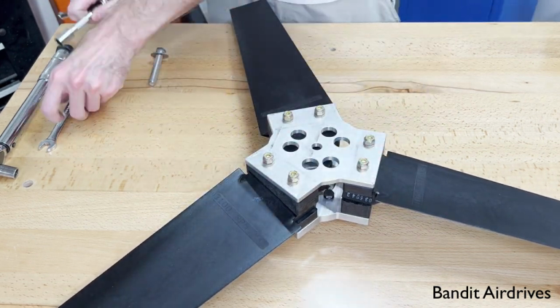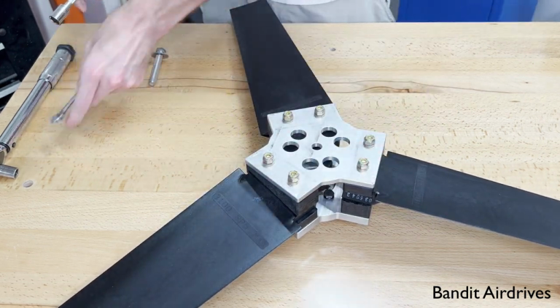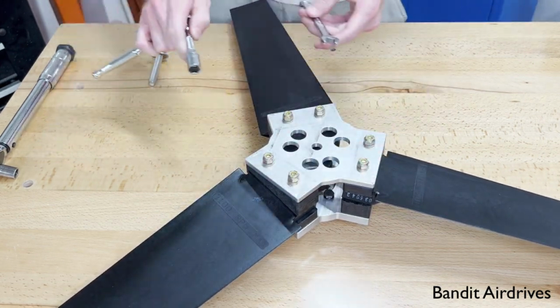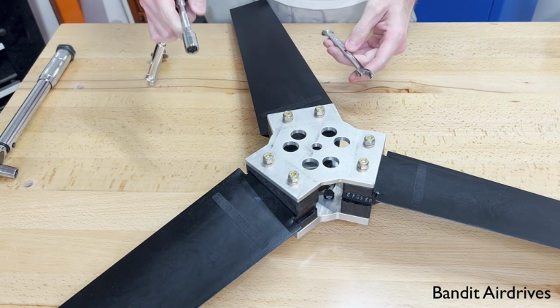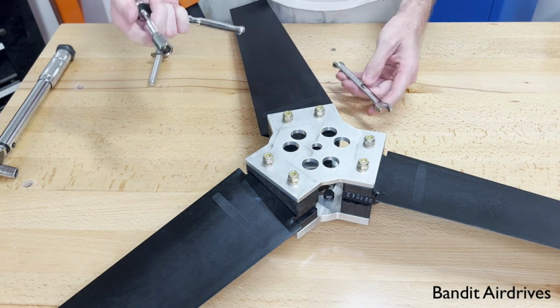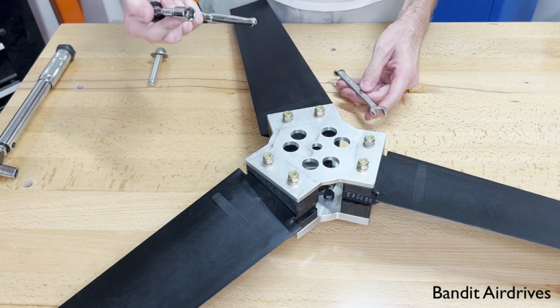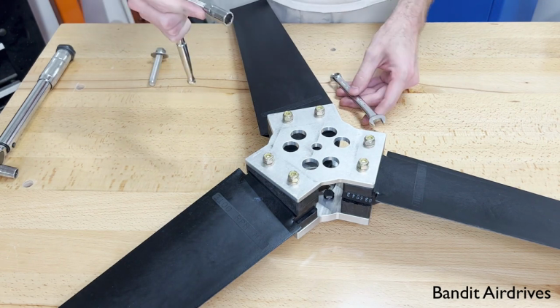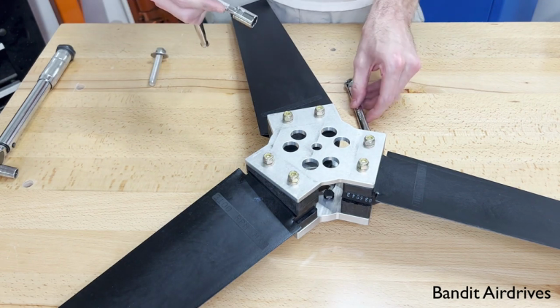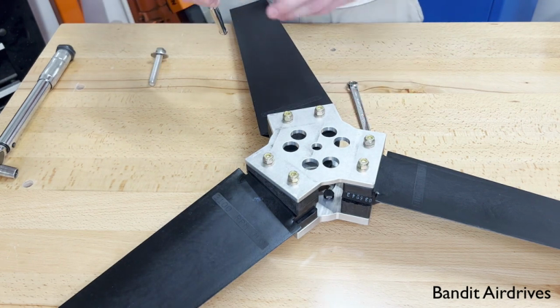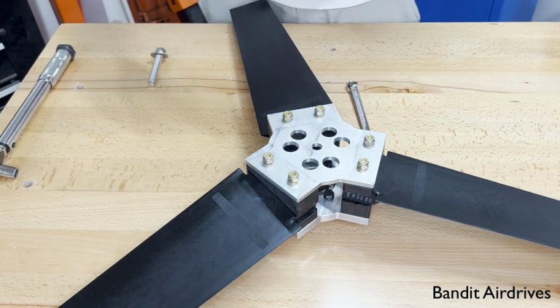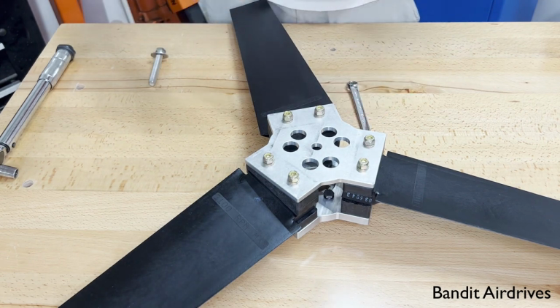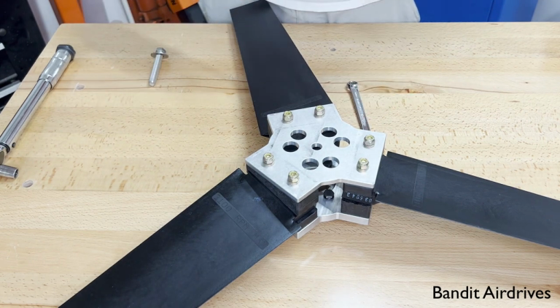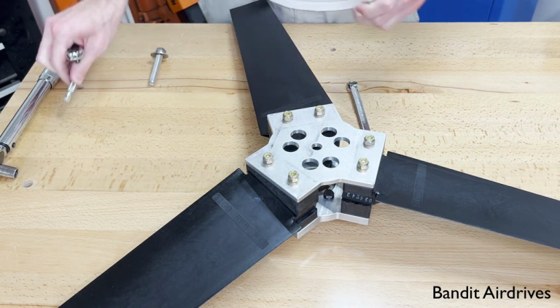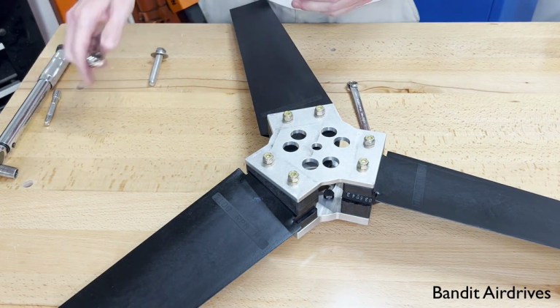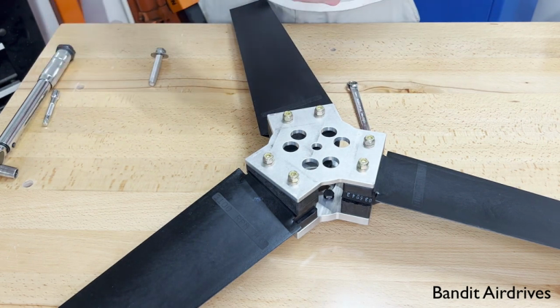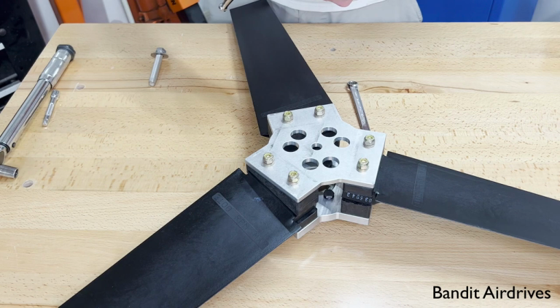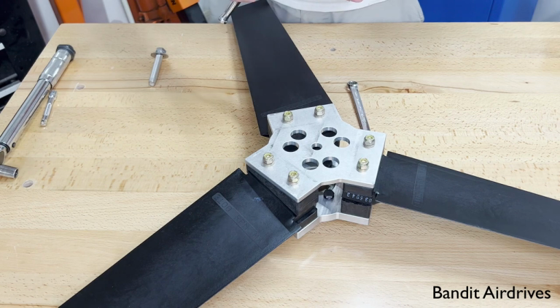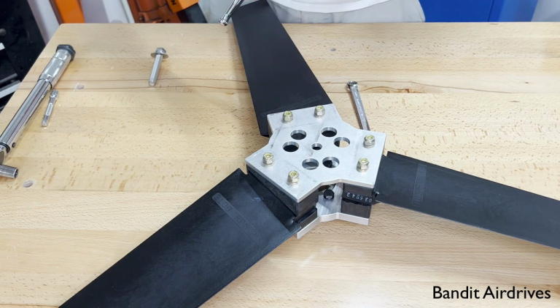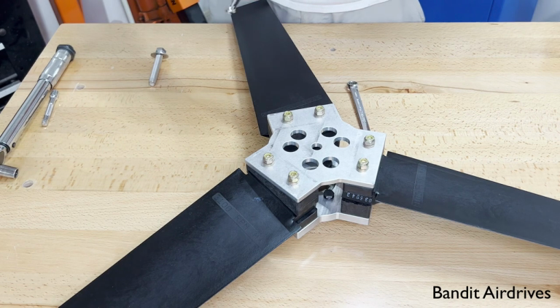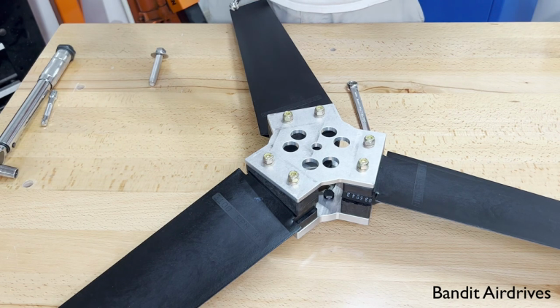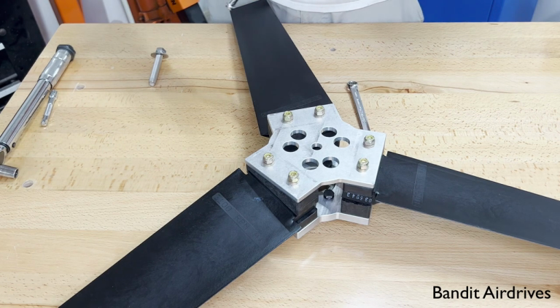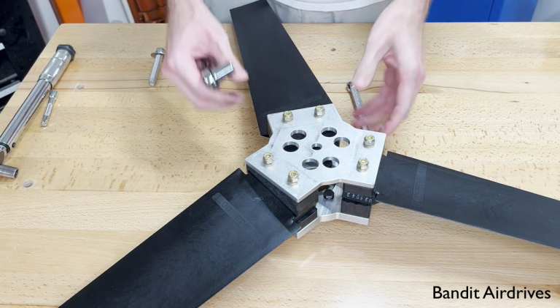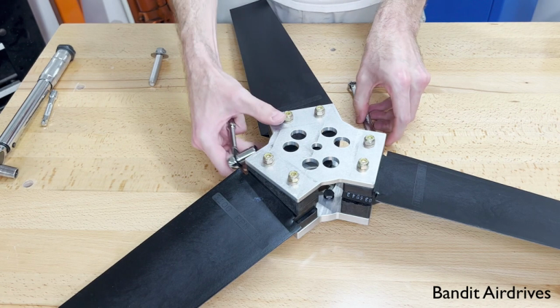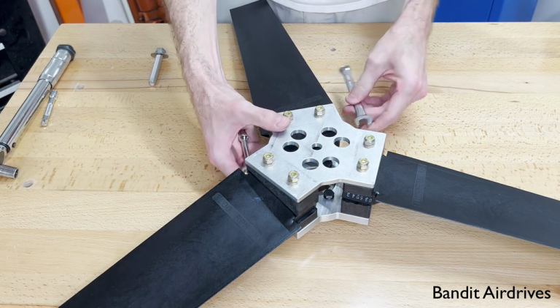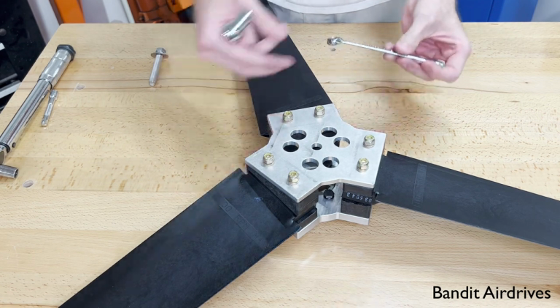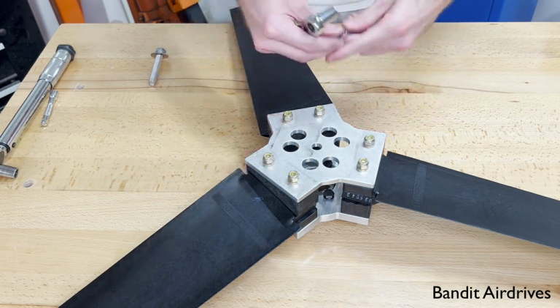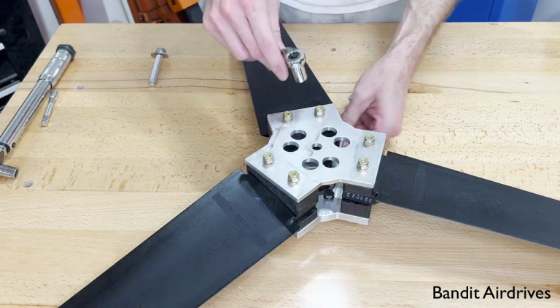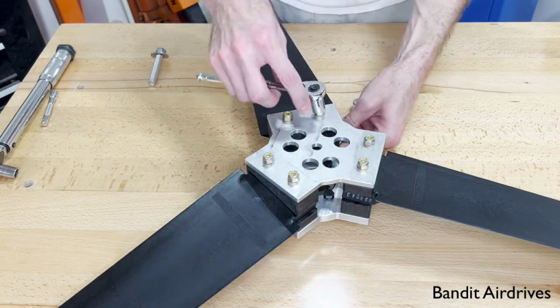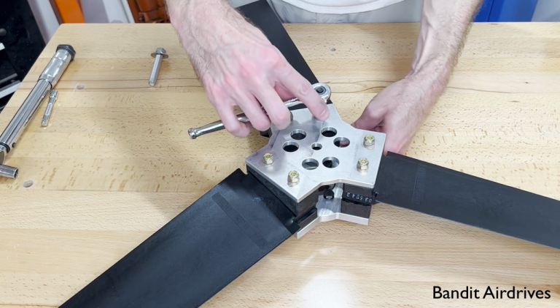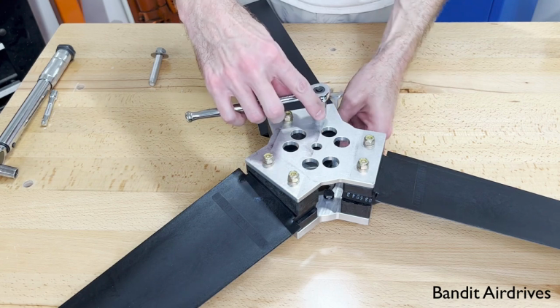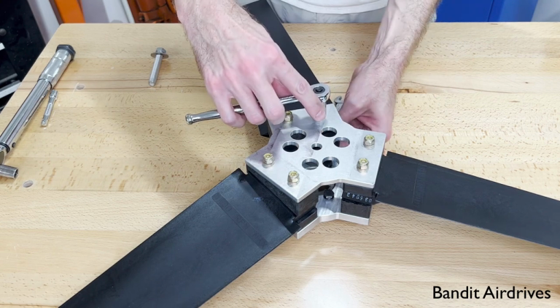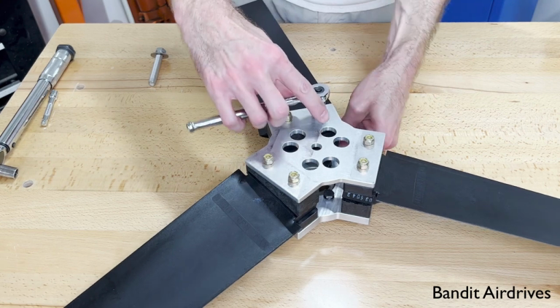For these, I'm just going to snug these up using just a regular wrench. These are quarter-20 bolts, so they need a 7/16 wrench. I'll just go around and snug these up.